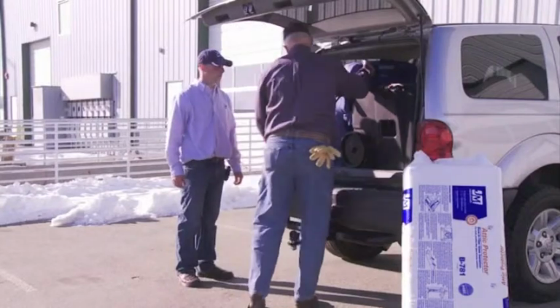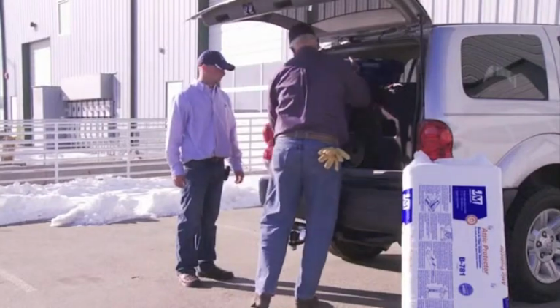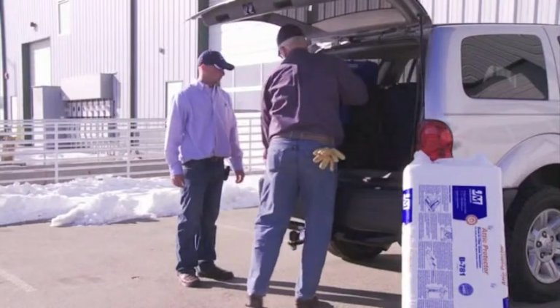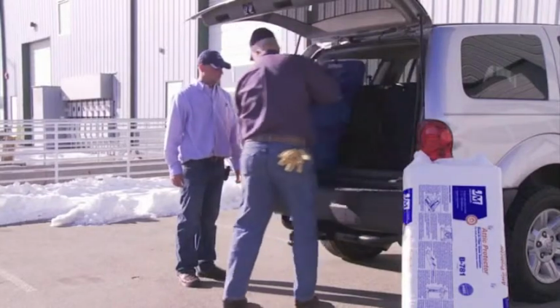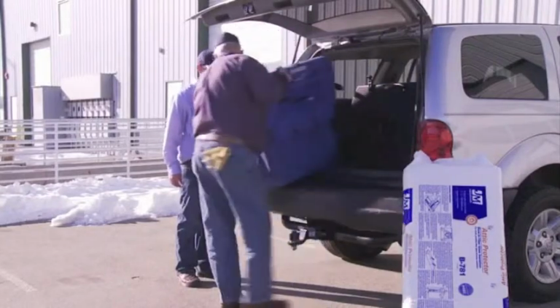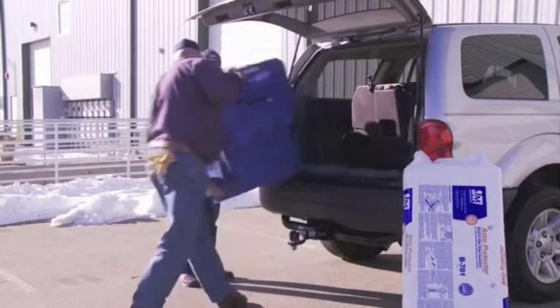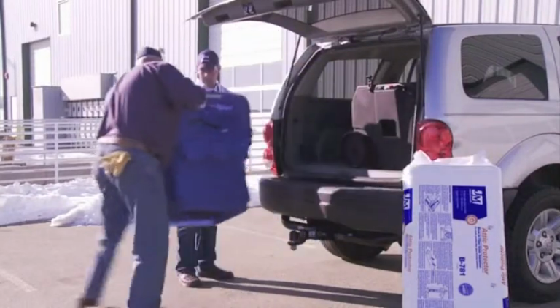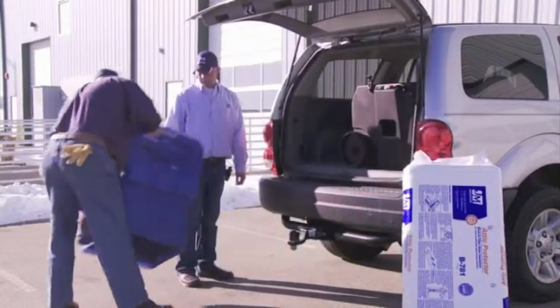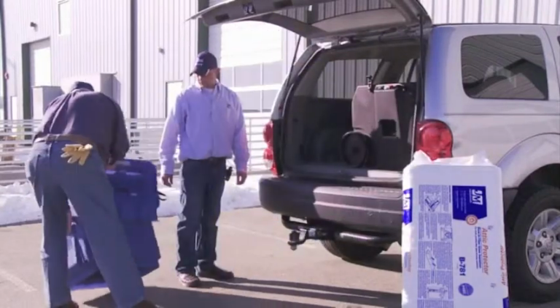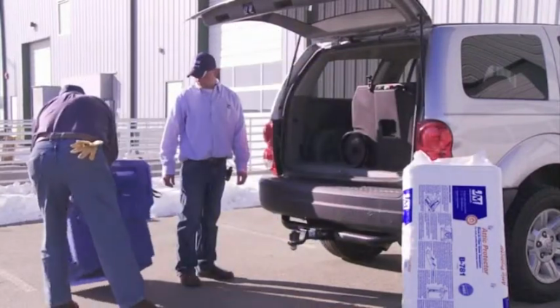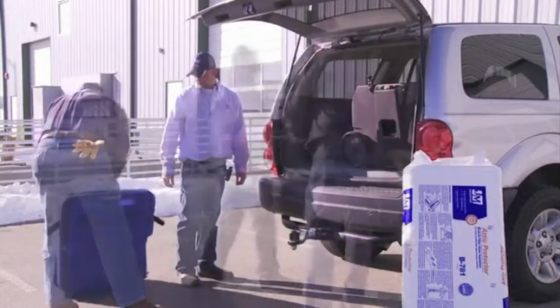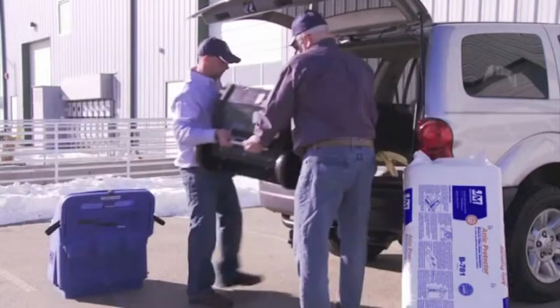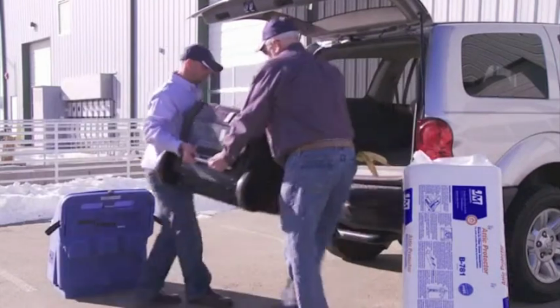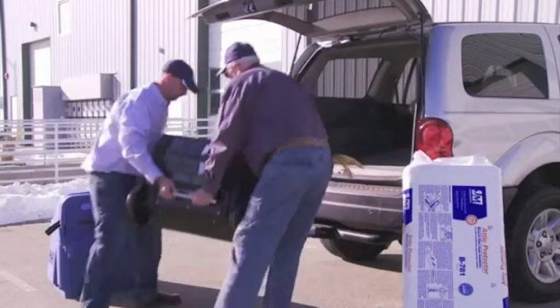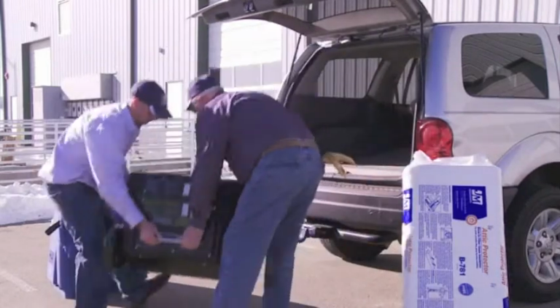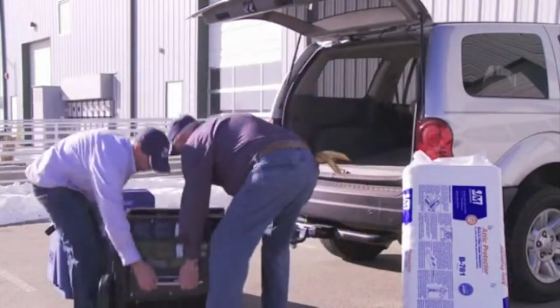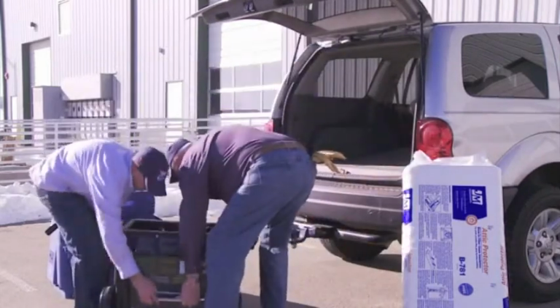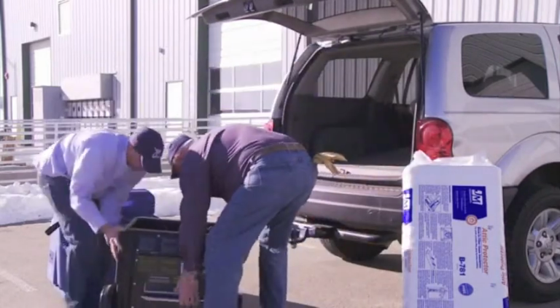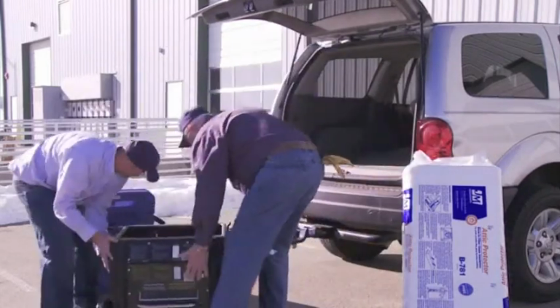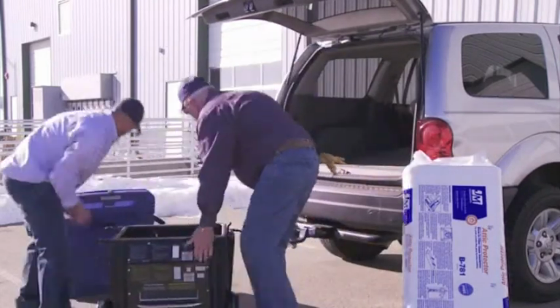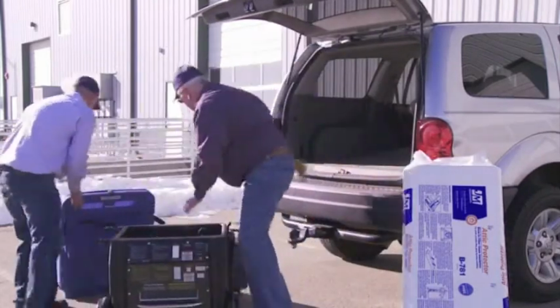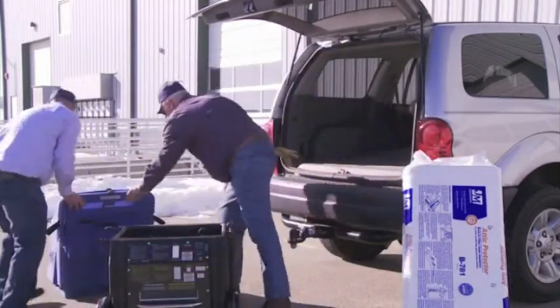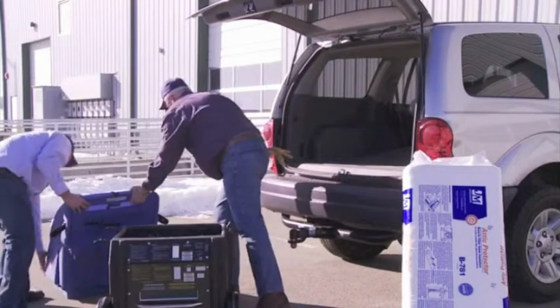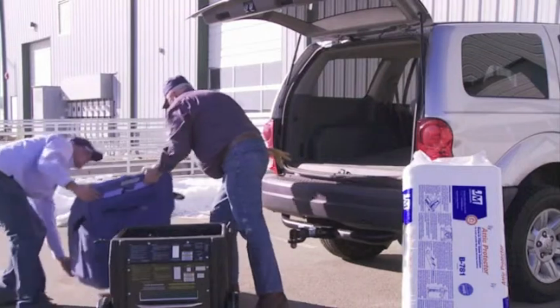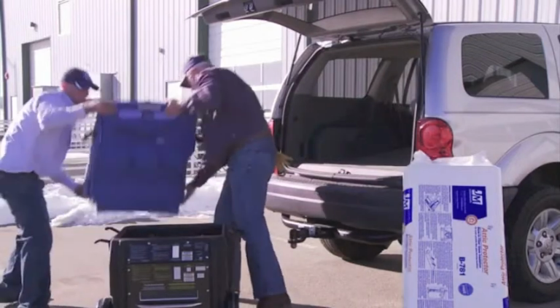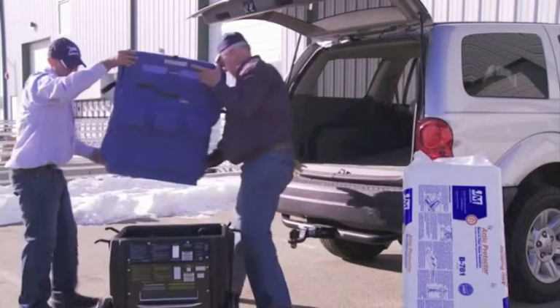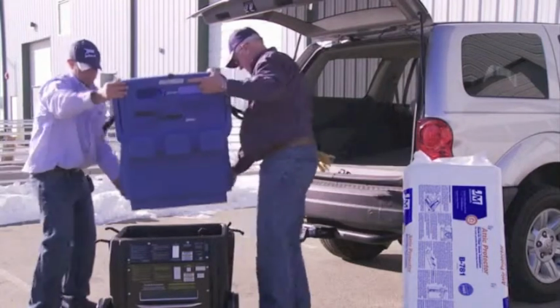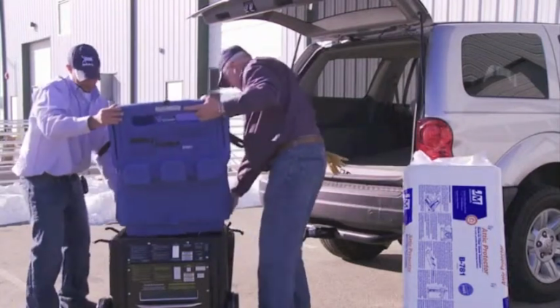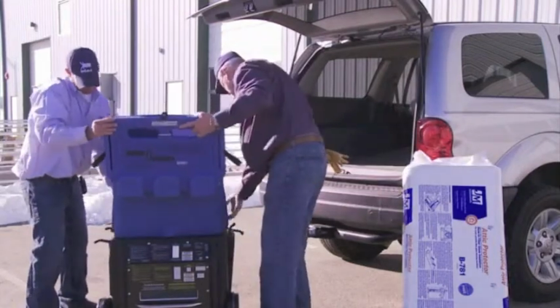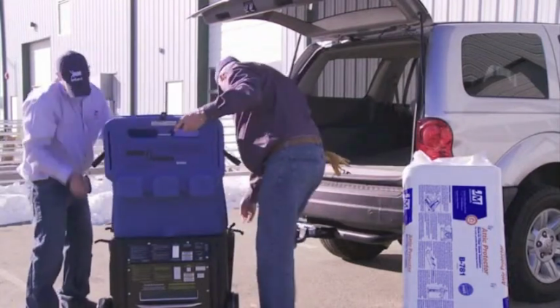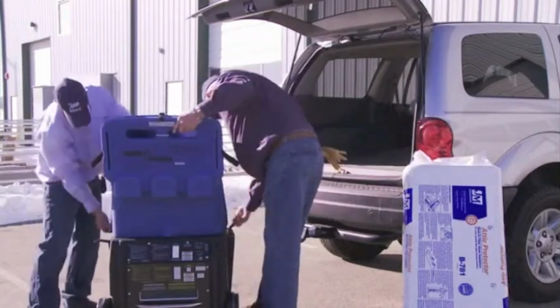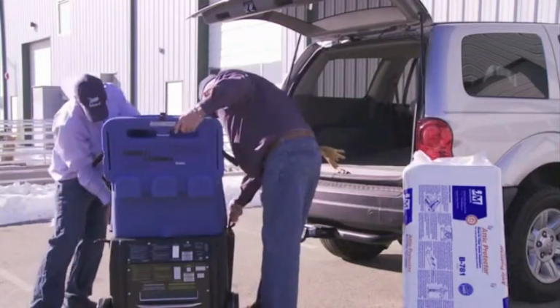Unload the insulation, hopper, and base using safe lifting techniques. Secure the hopper onto the base of the machine with four rubber retainer straps.